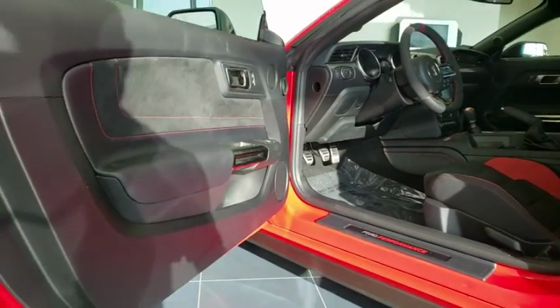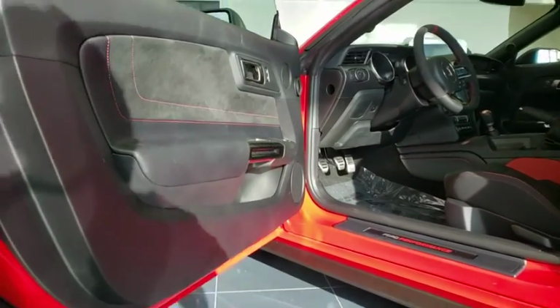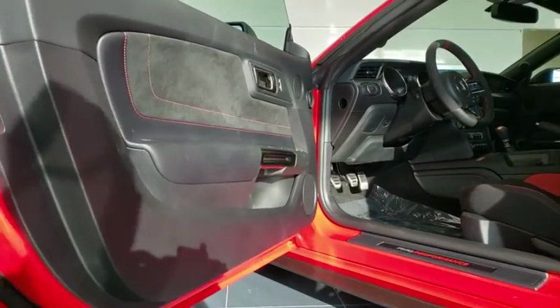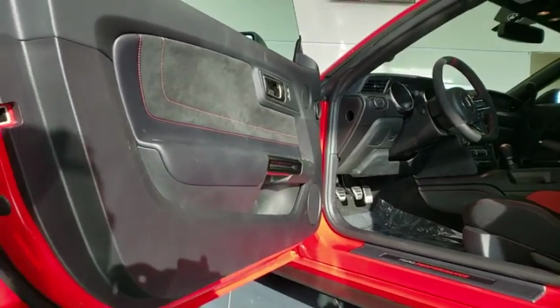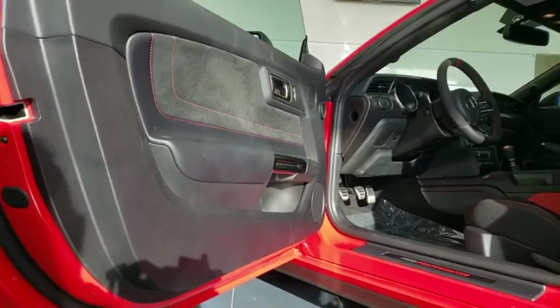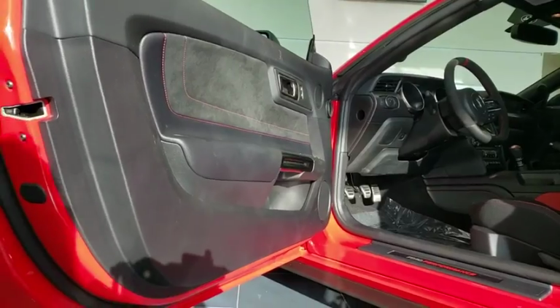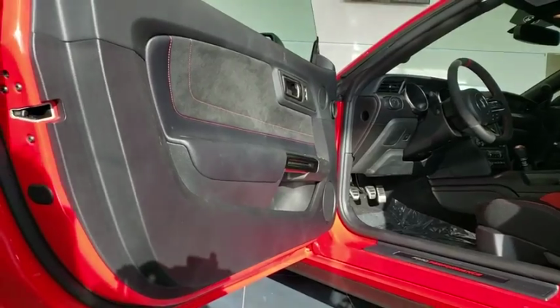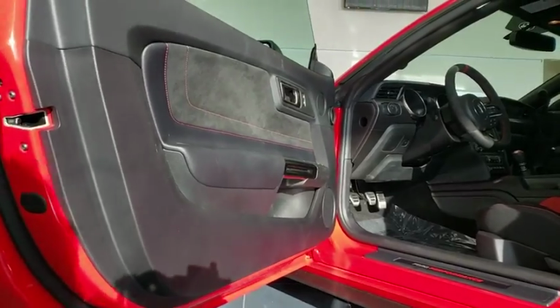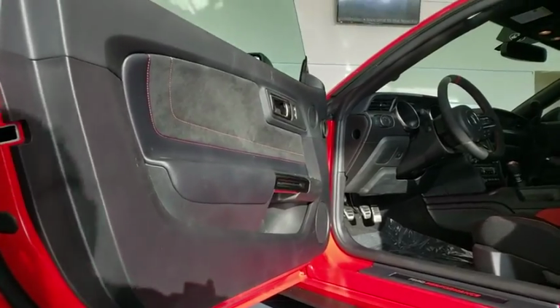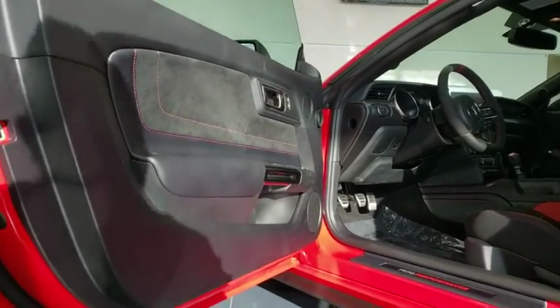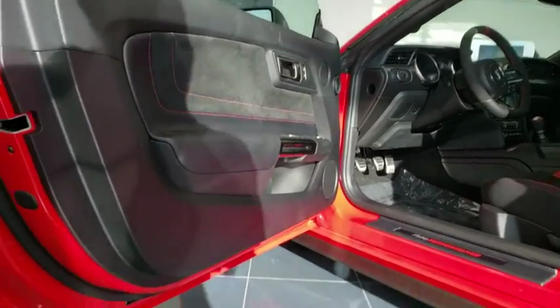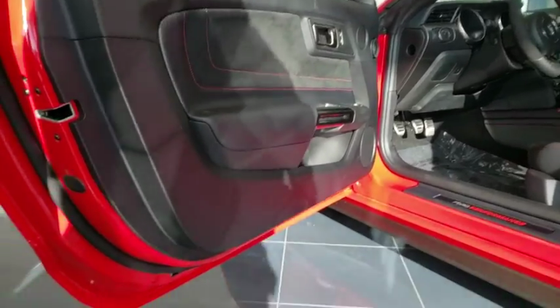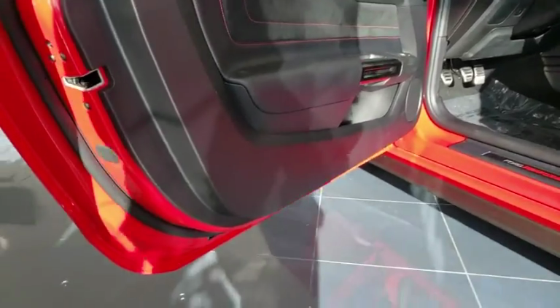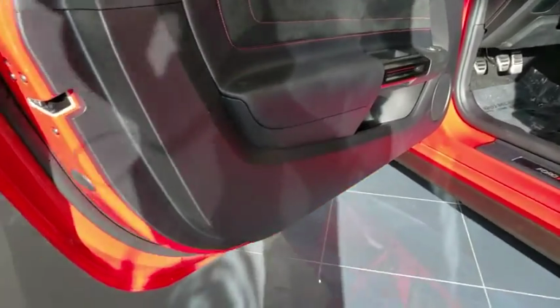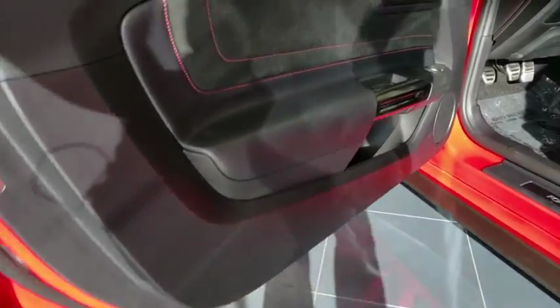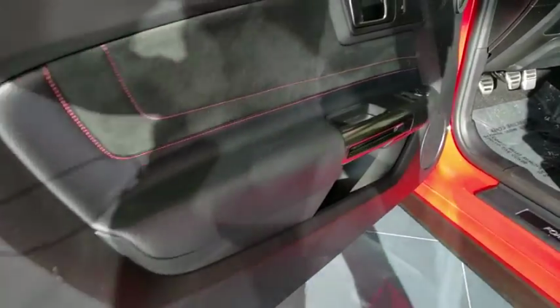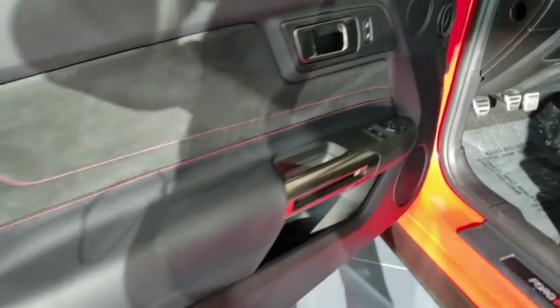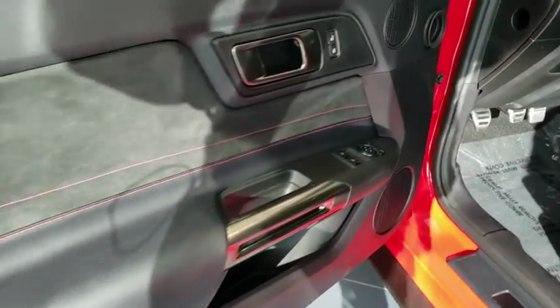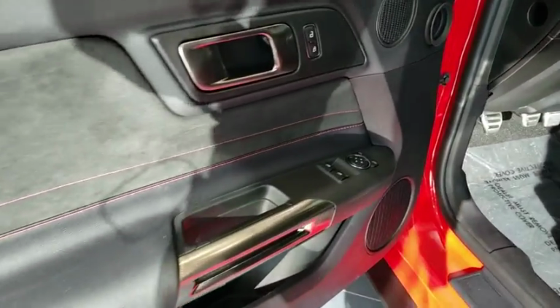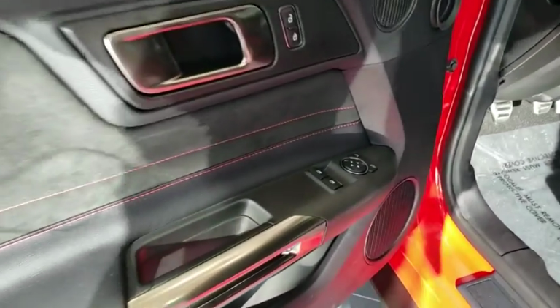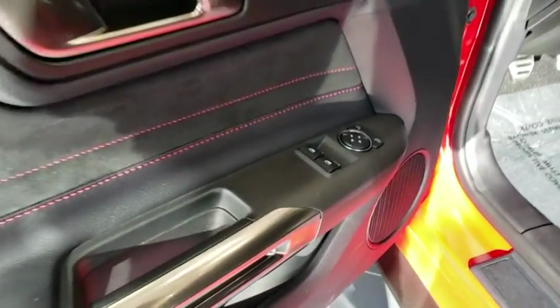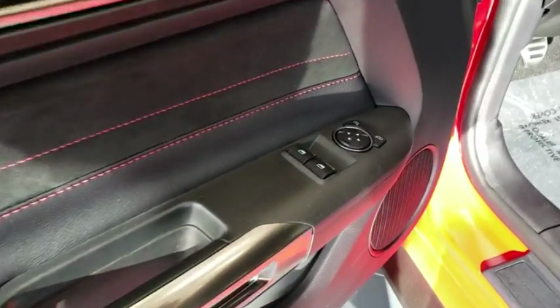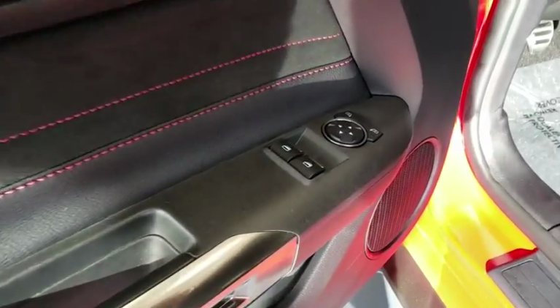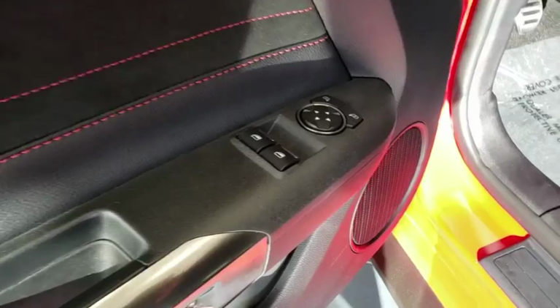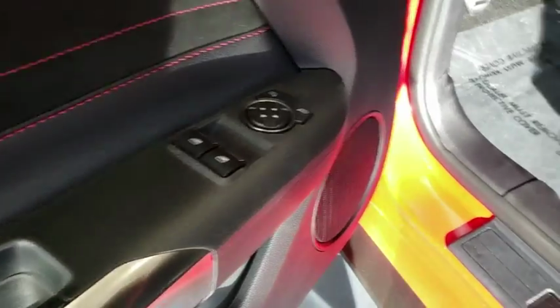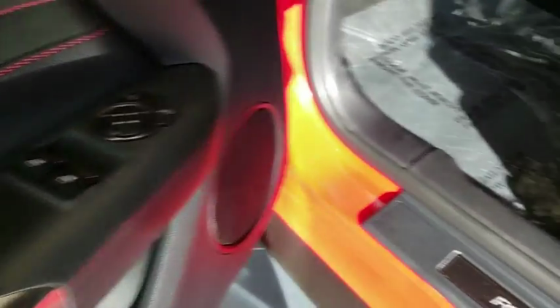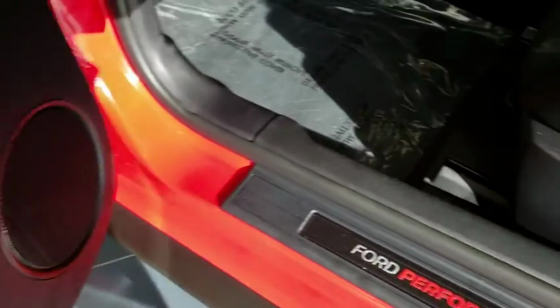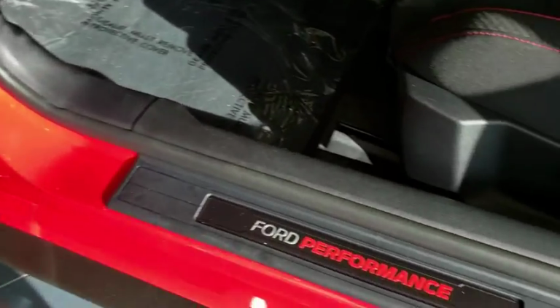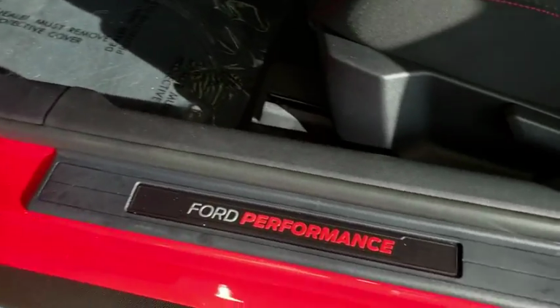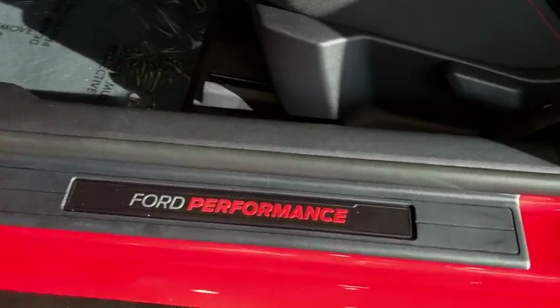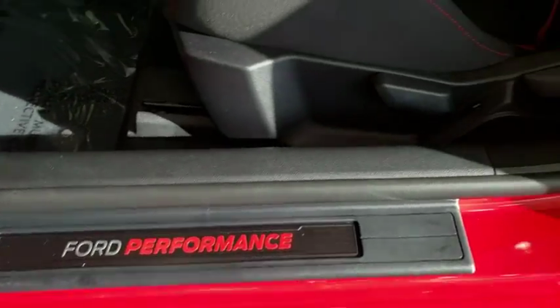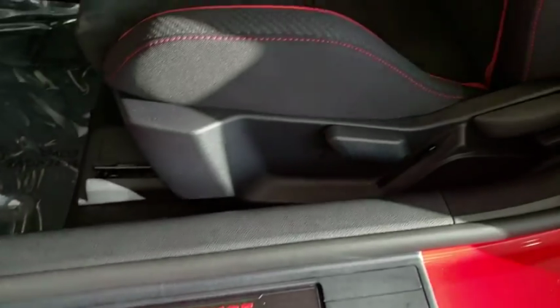Auto-dimming rear-view mirror, cruise control, keyless start, rear defrost, AM-FM stereo radio, climate control, universal garage door opener.